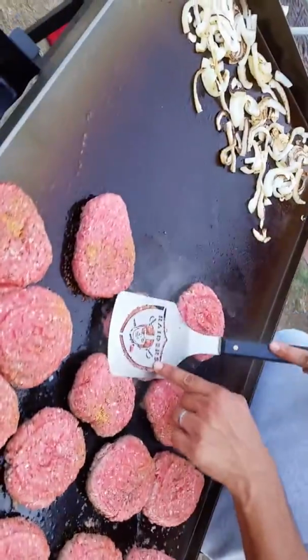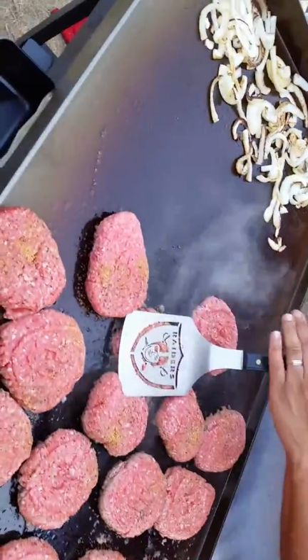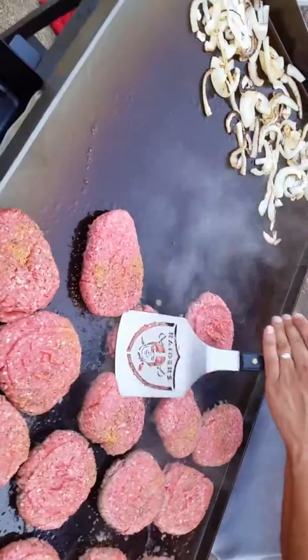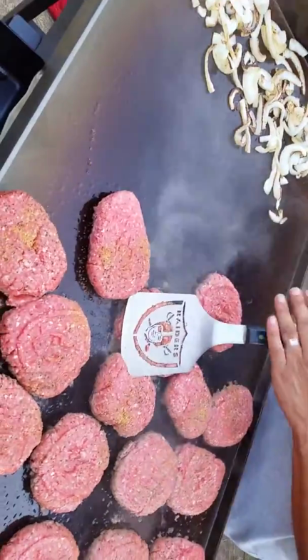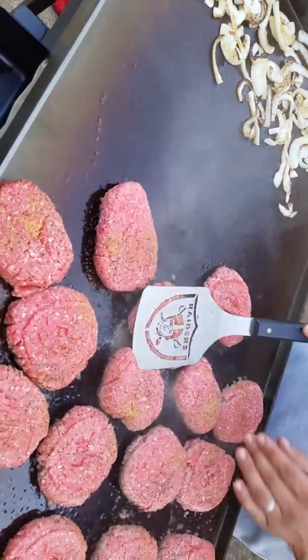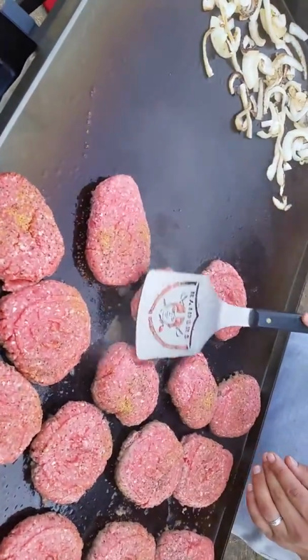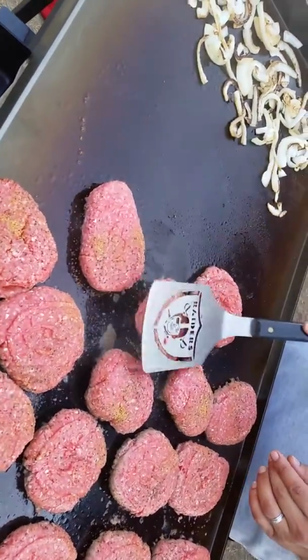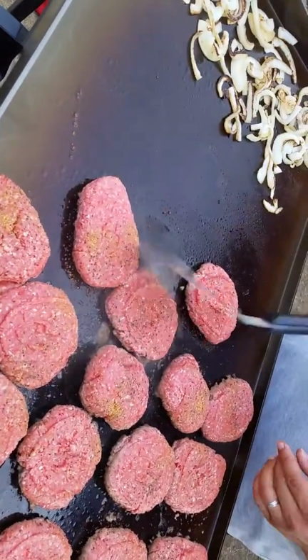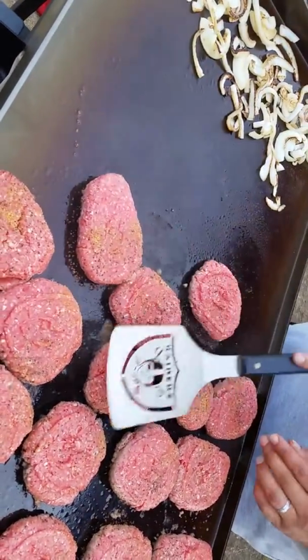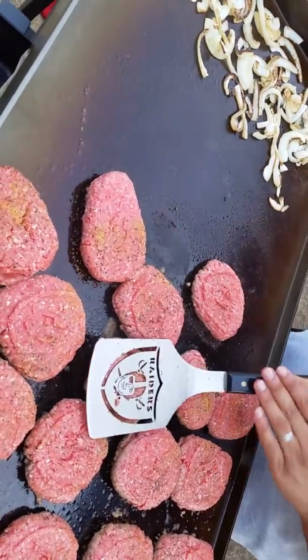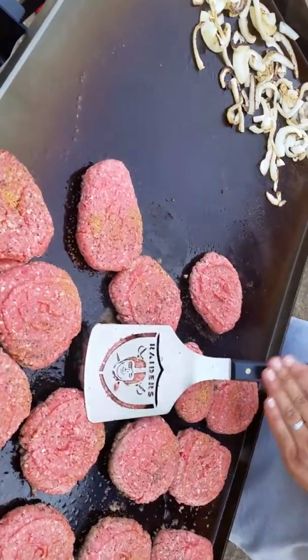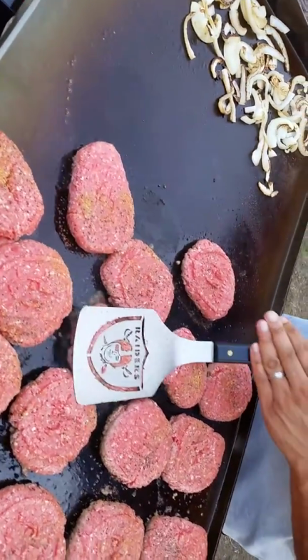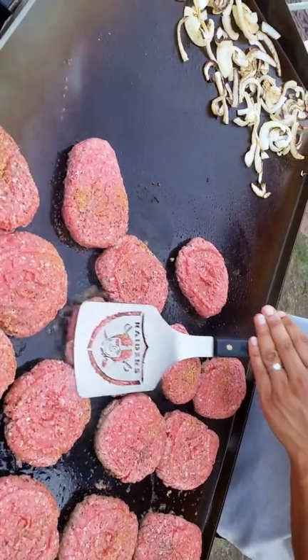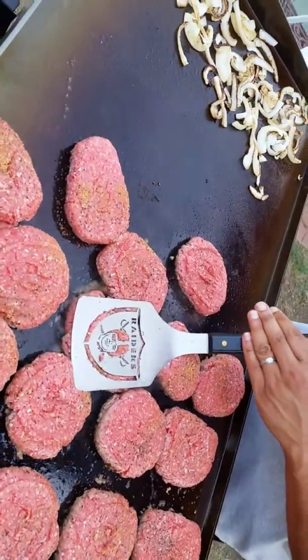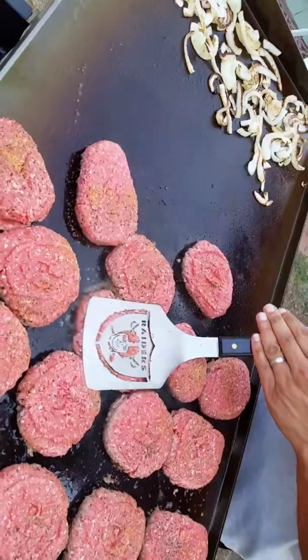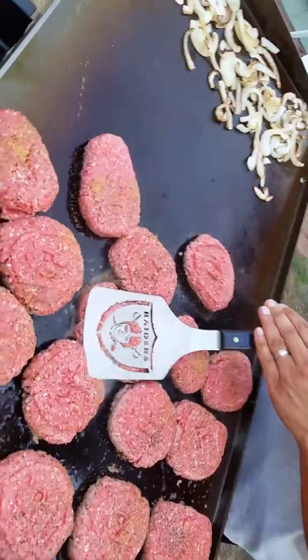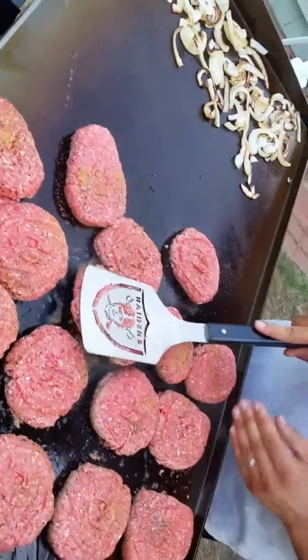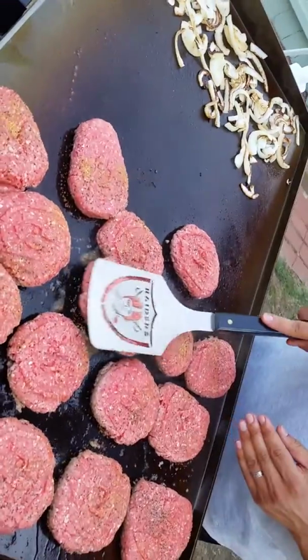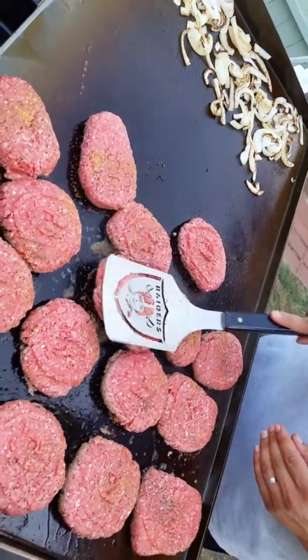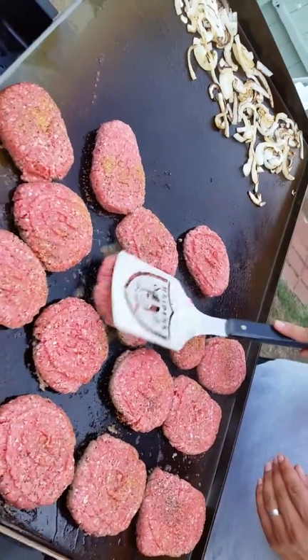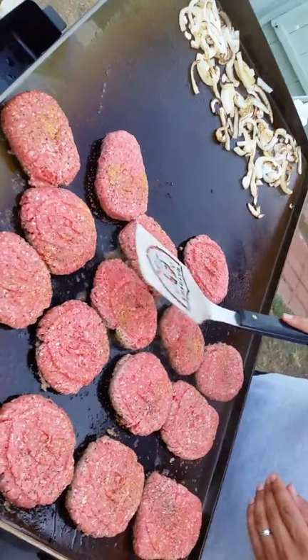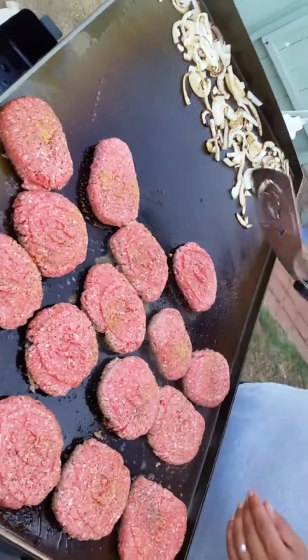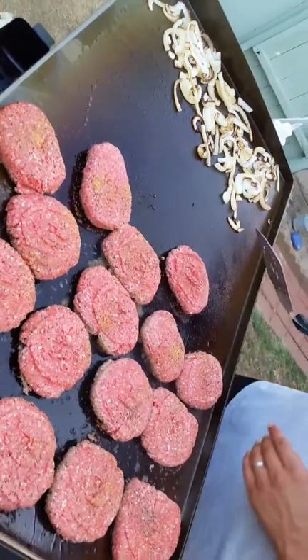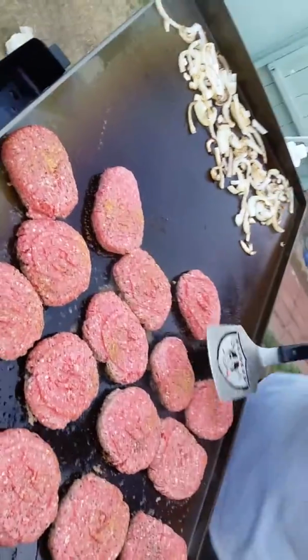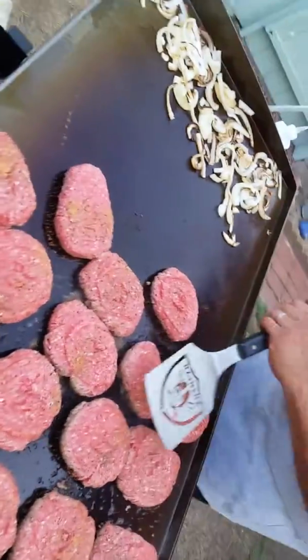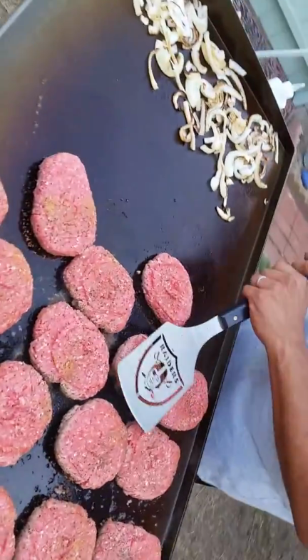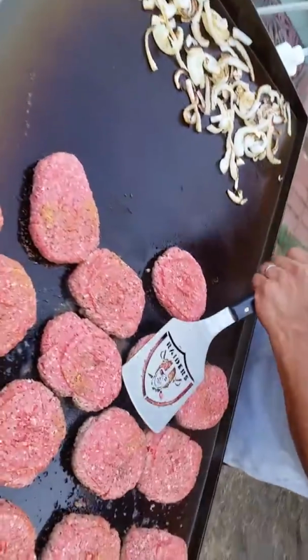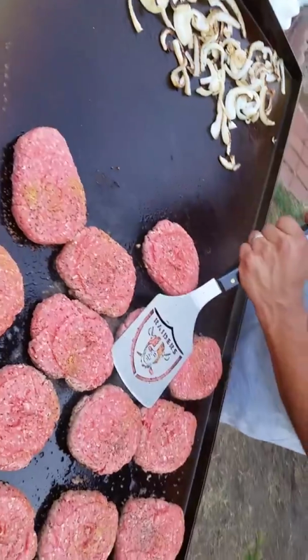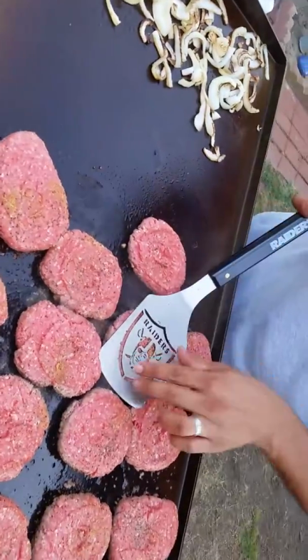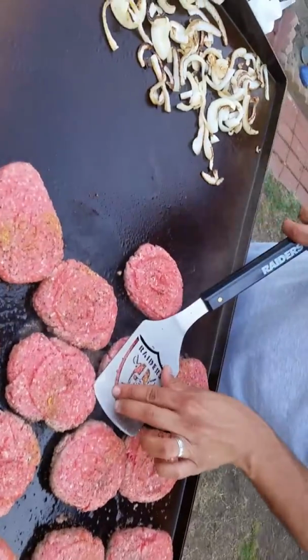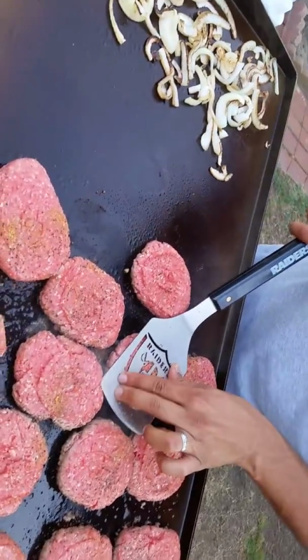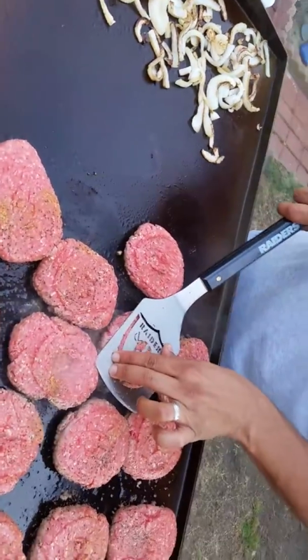Got onions going on the side. We're expecting bacon any minute for a bacon burger, and we're expecting mushrooms any minute for a mushroom bacon burger. Is that crazy? The world will never know. Then again, they might.